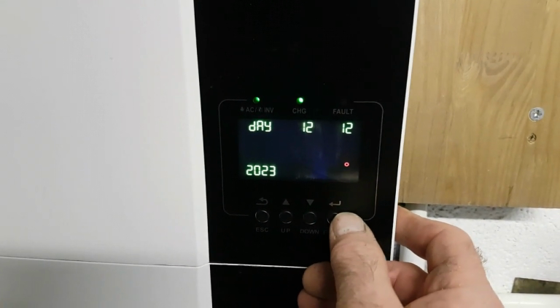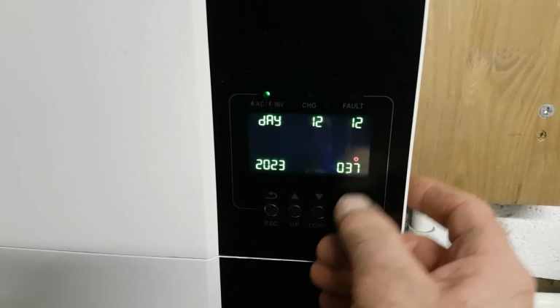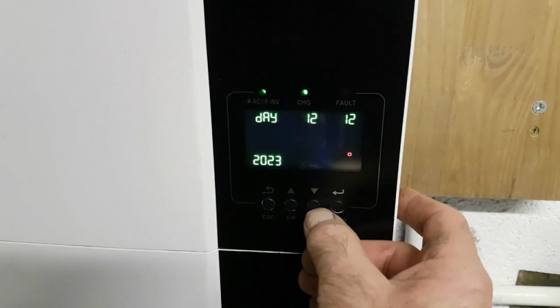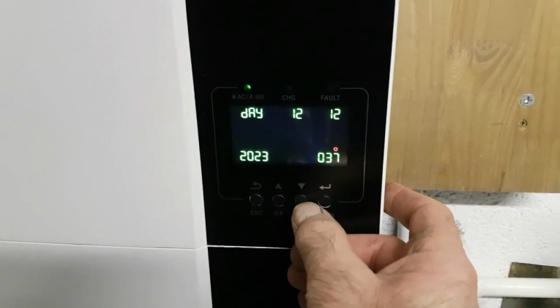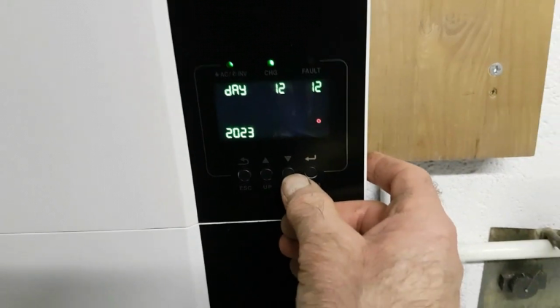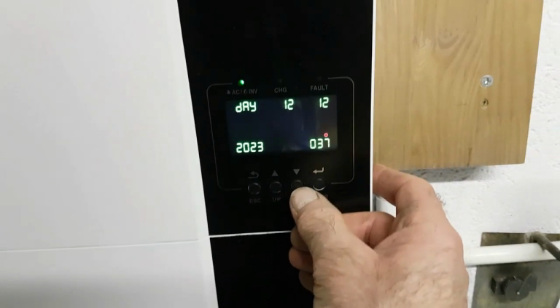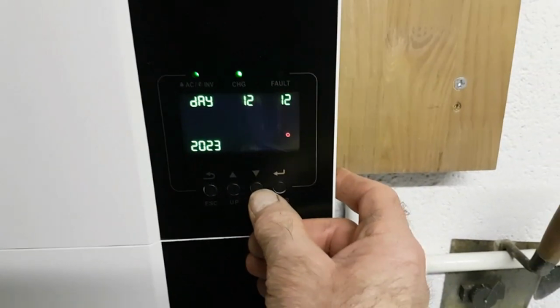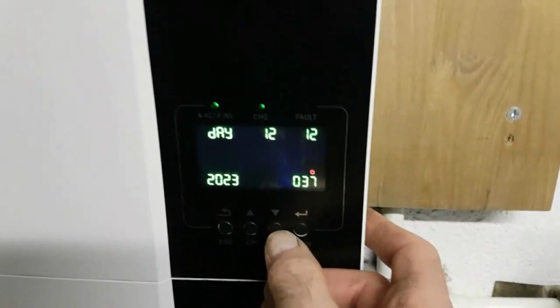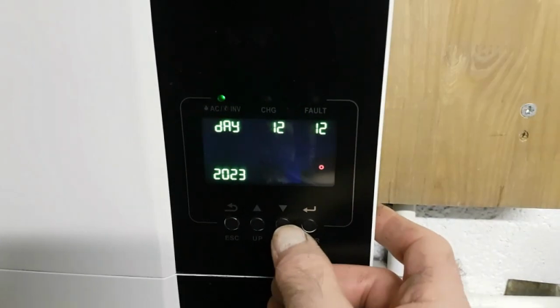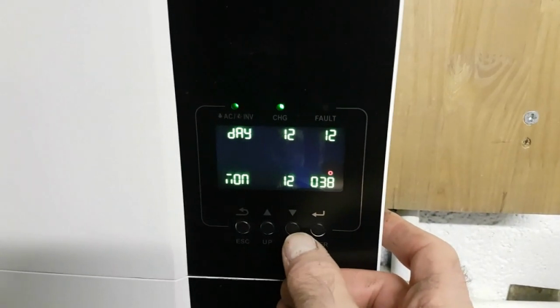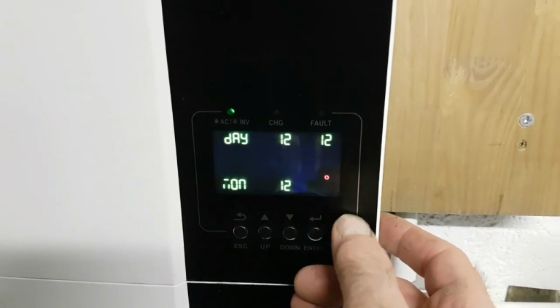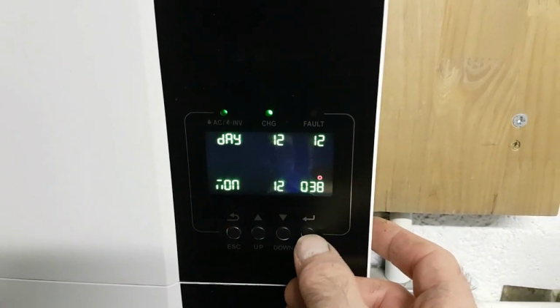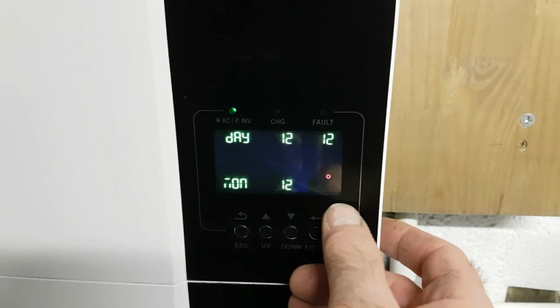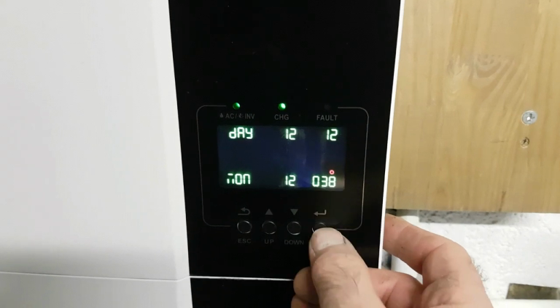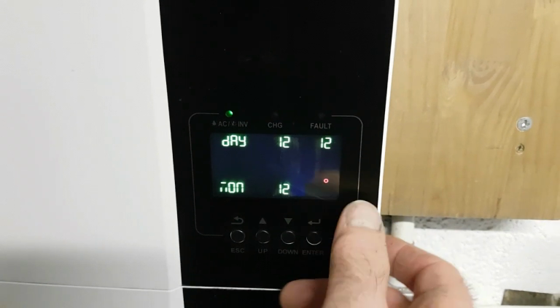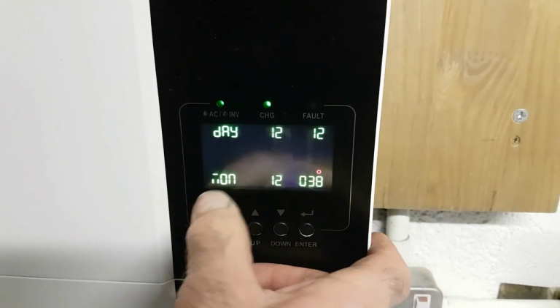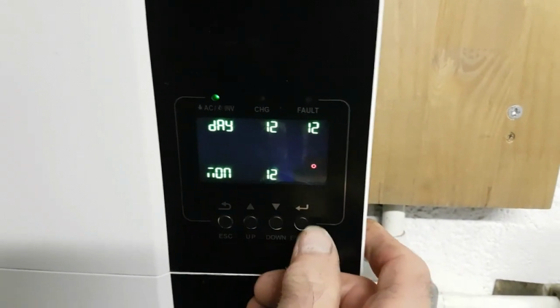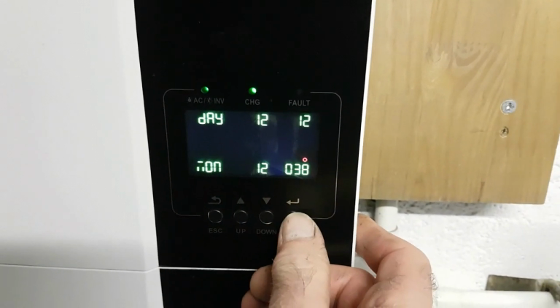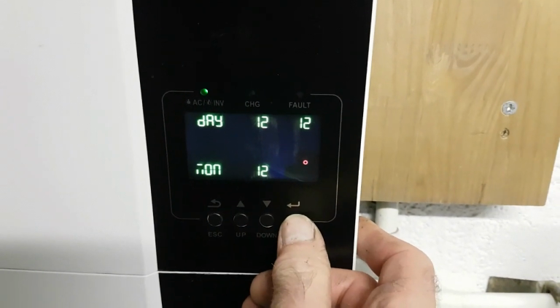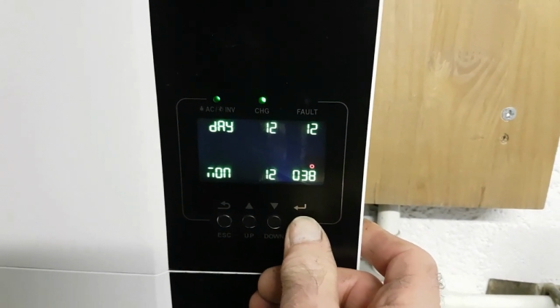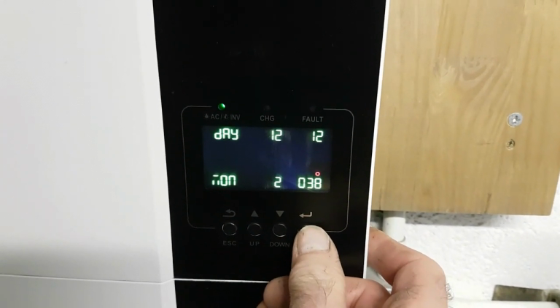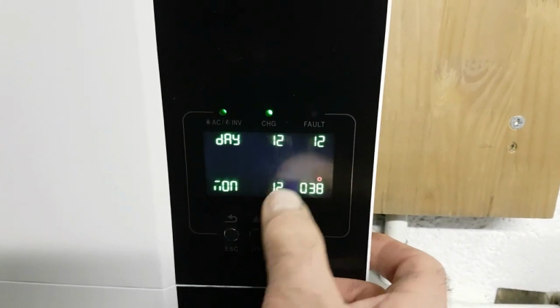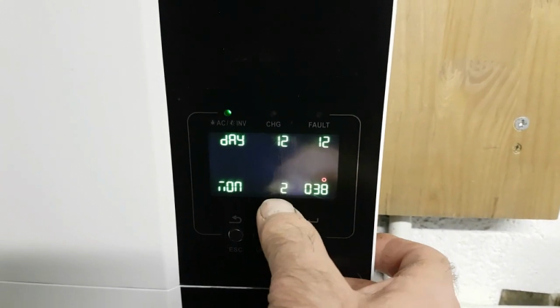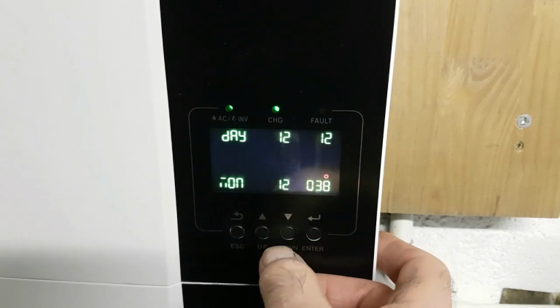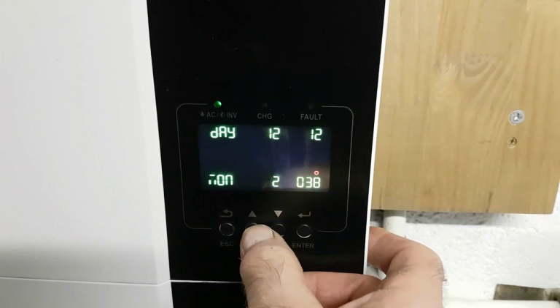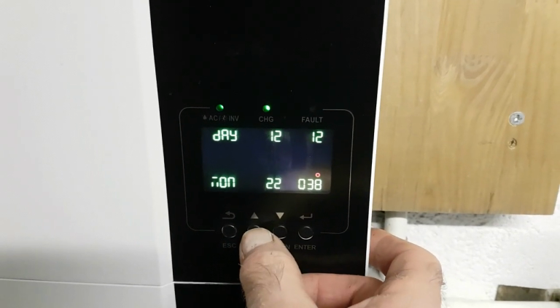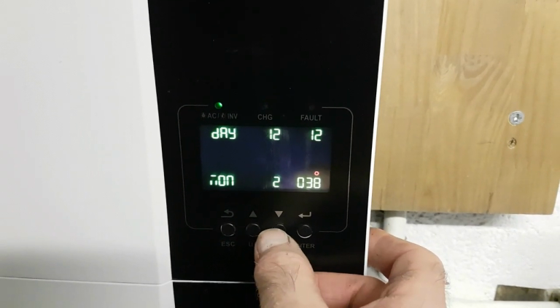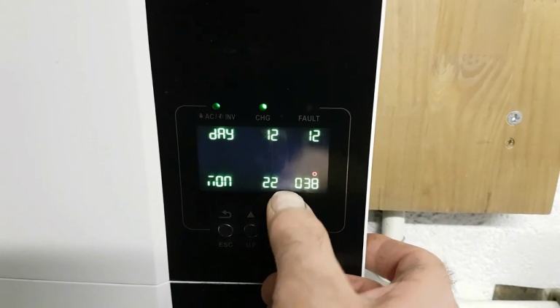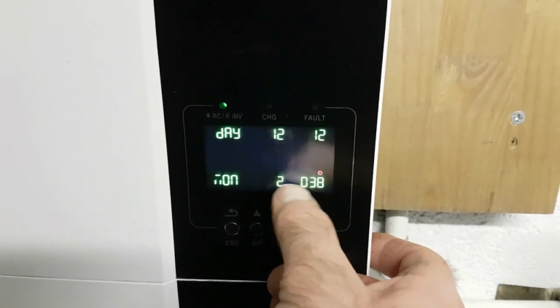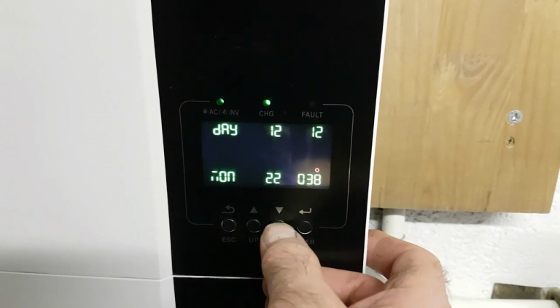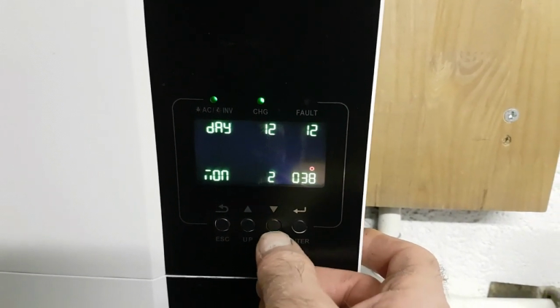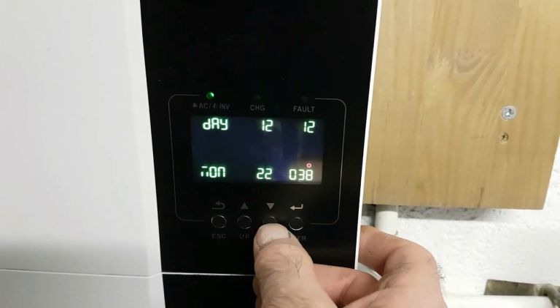That's accepting it. Then you want to go down to the next menu, 38. Same again if you want to scale across. I'm the 12th today, but I'm just showing you for example if it was a 22nd, like that.